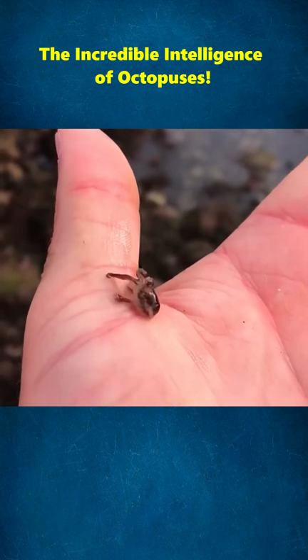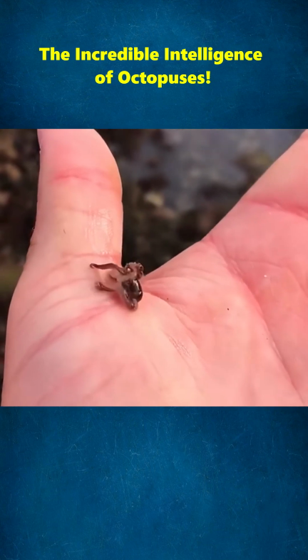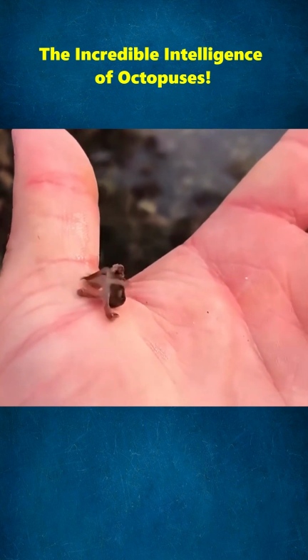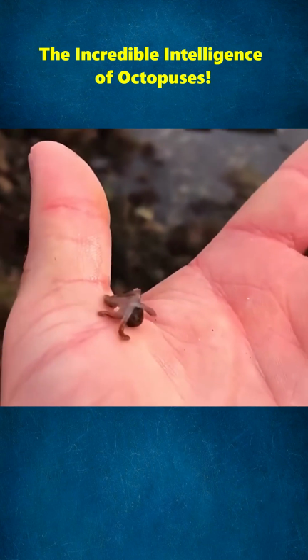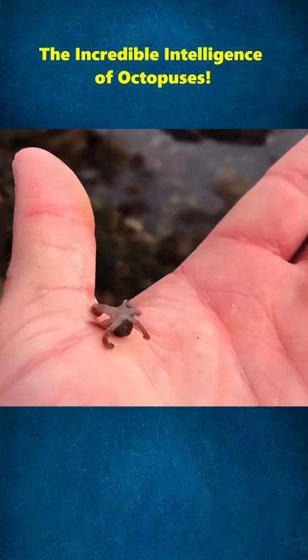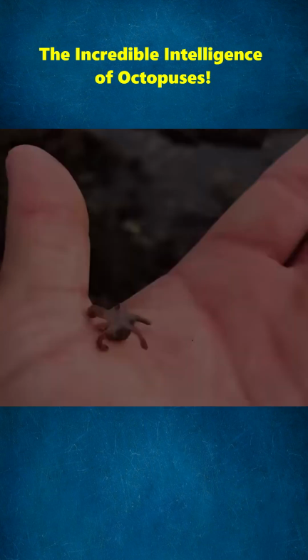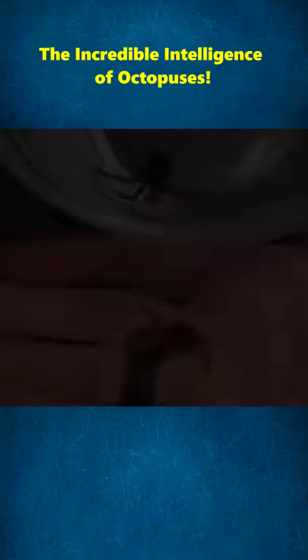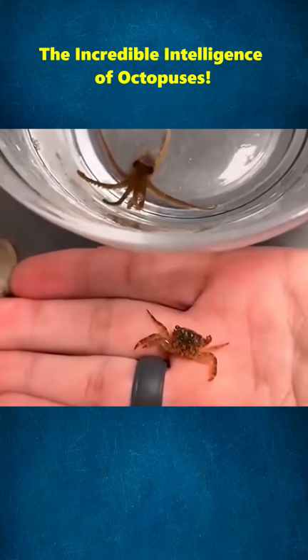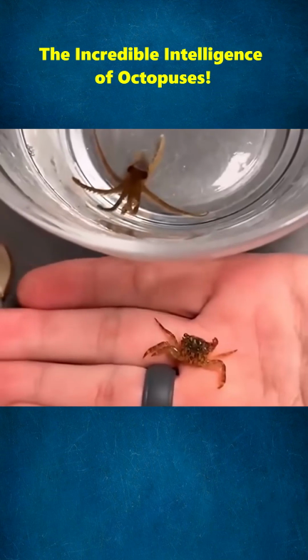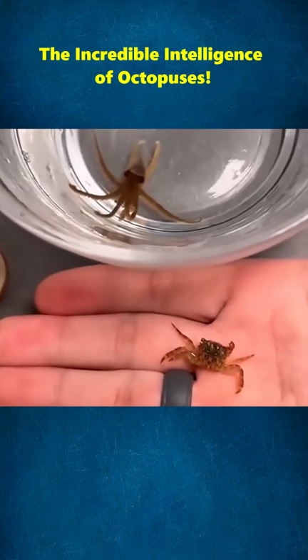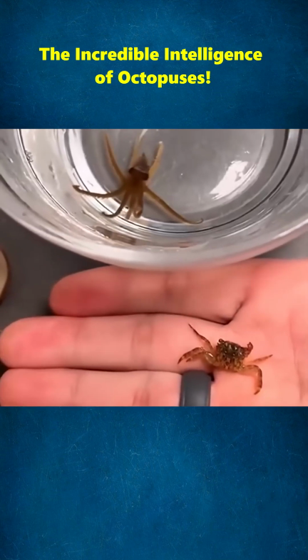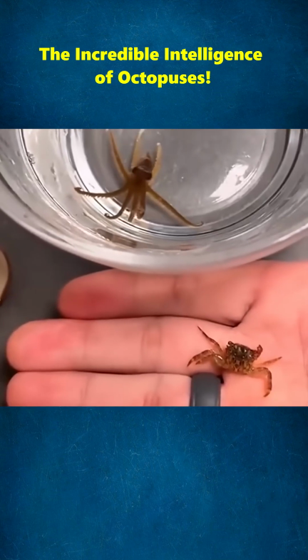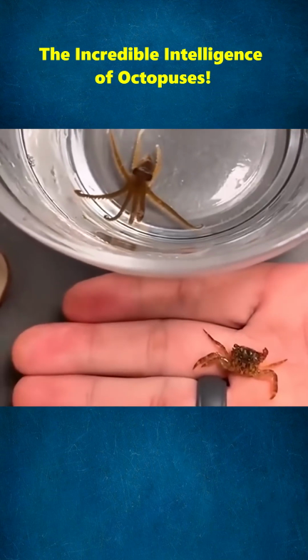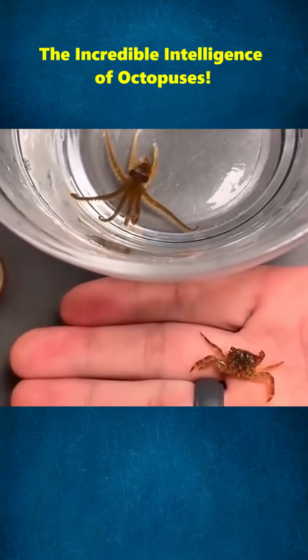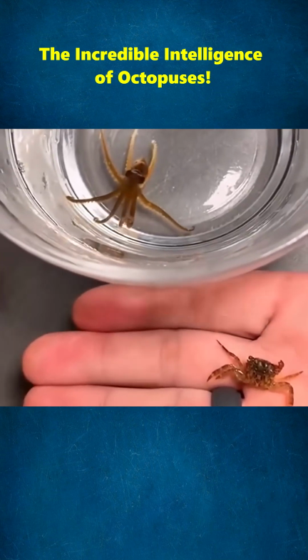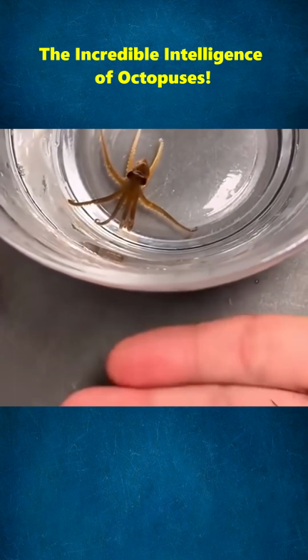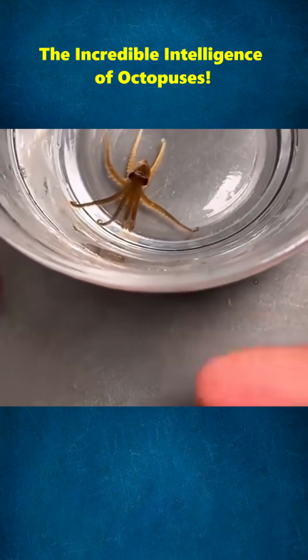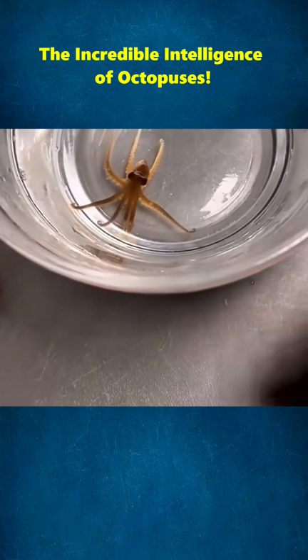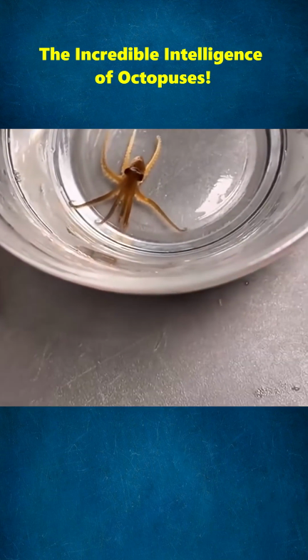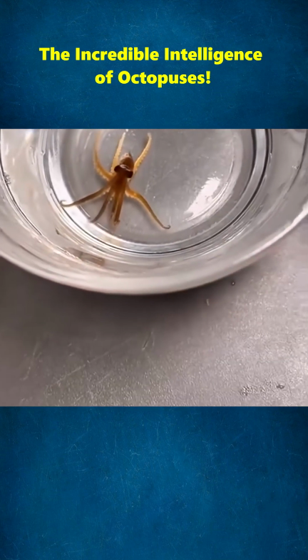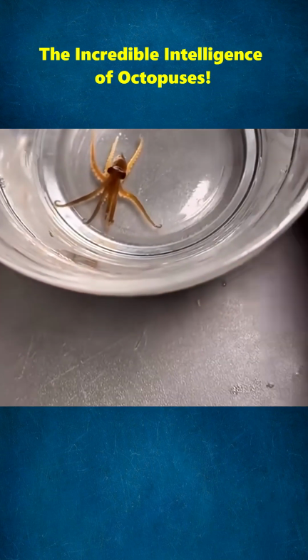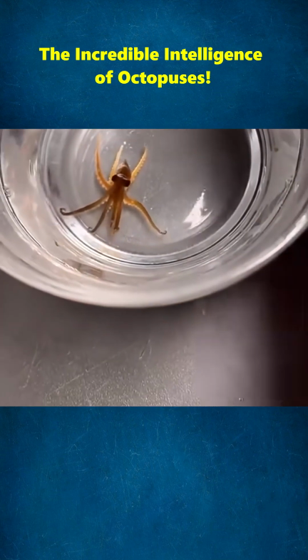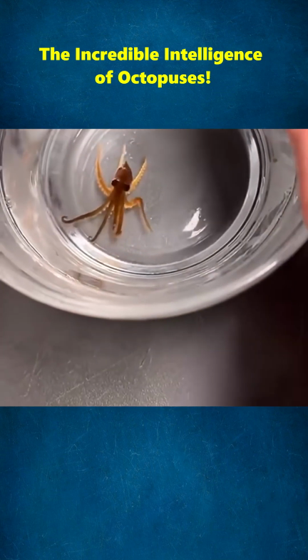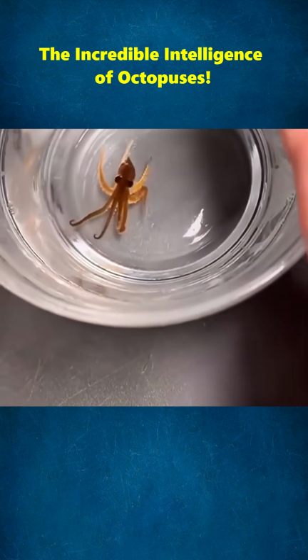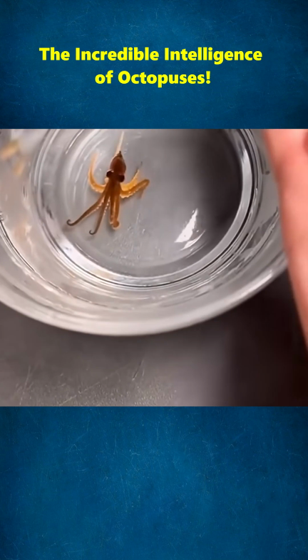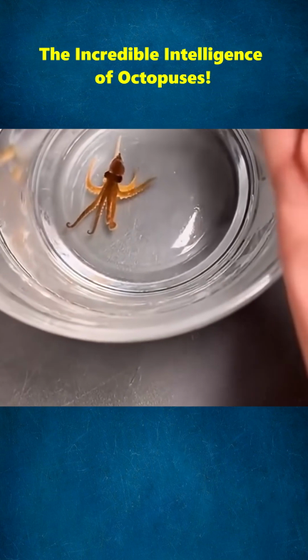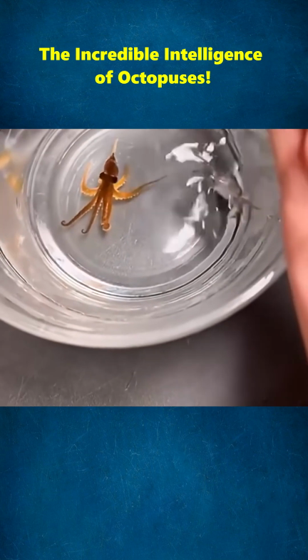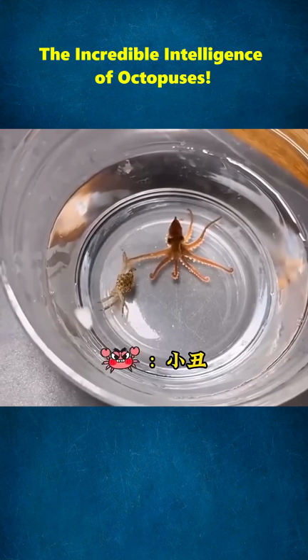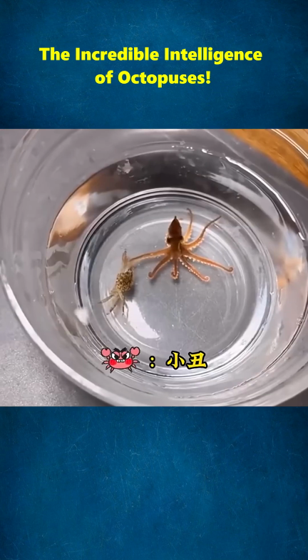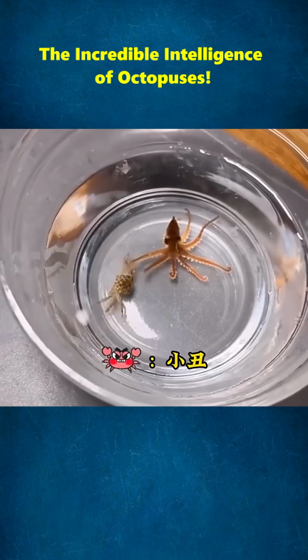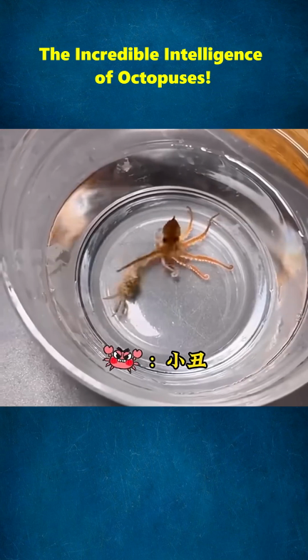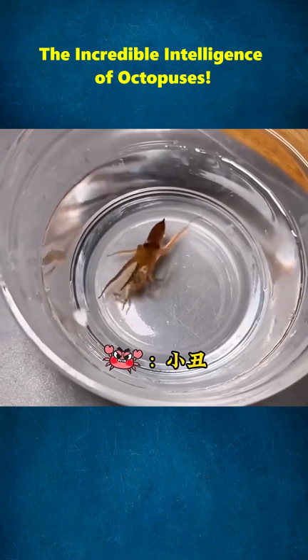He figures the little guy probably hasn't eaten in a while. He grabs some small crabs he keeps at home and feeds them to the octopus. The octopus devours them like there's no tomorrow.